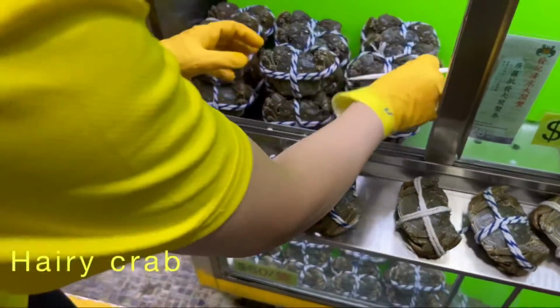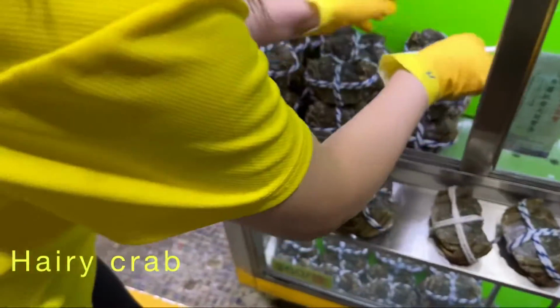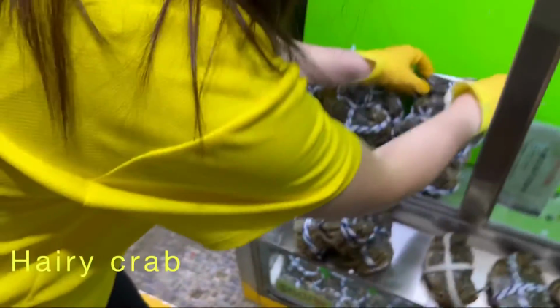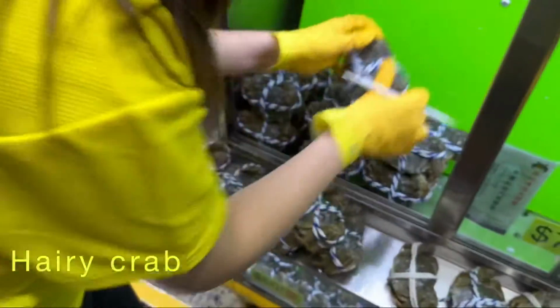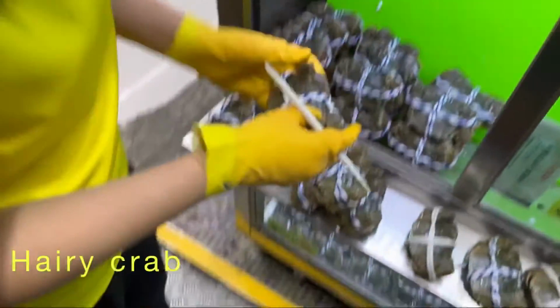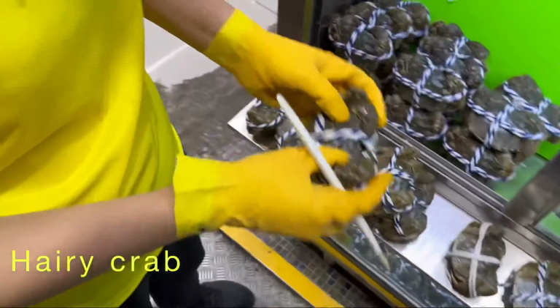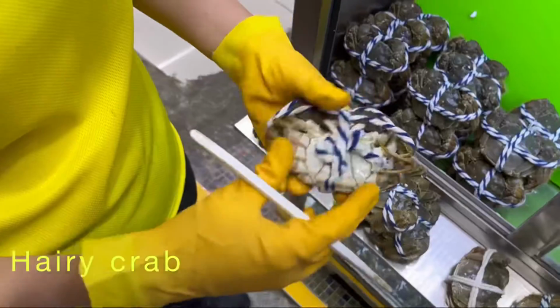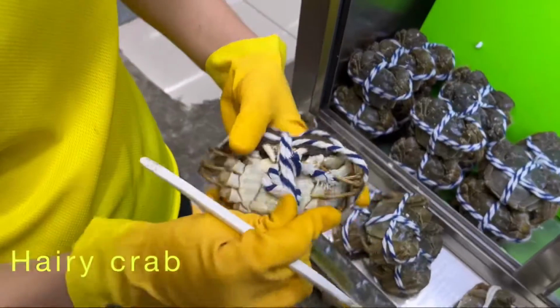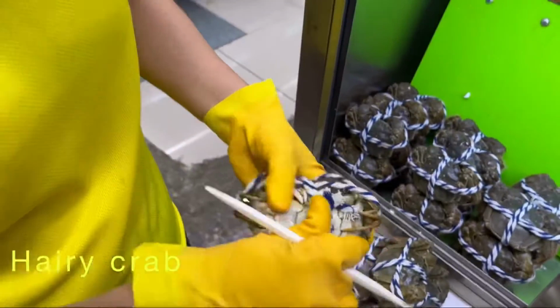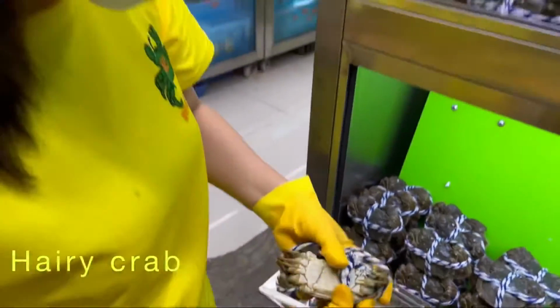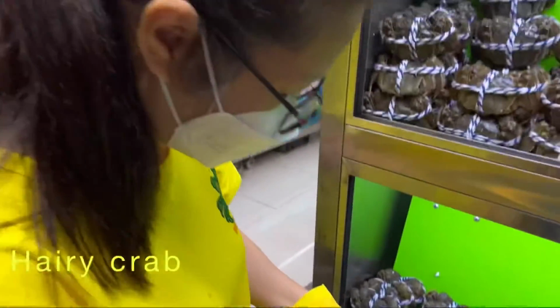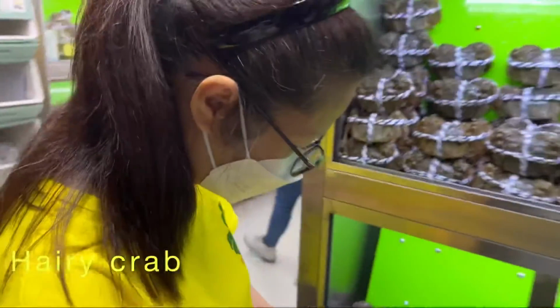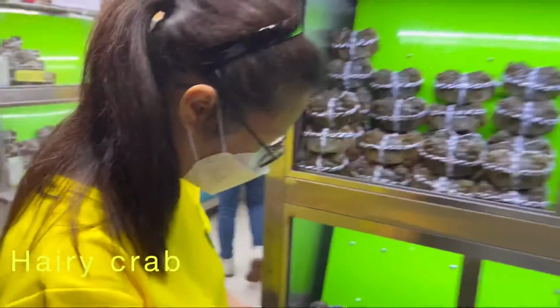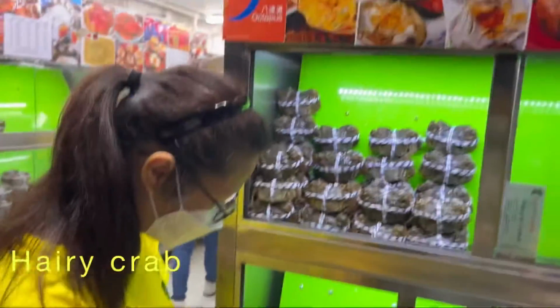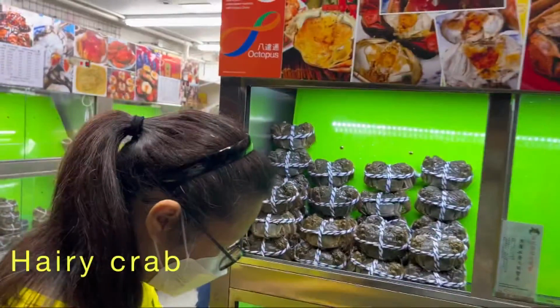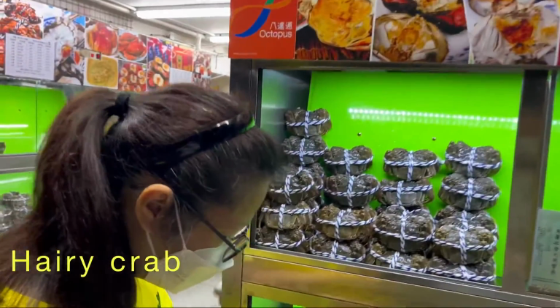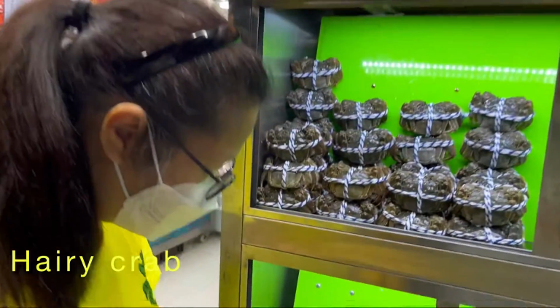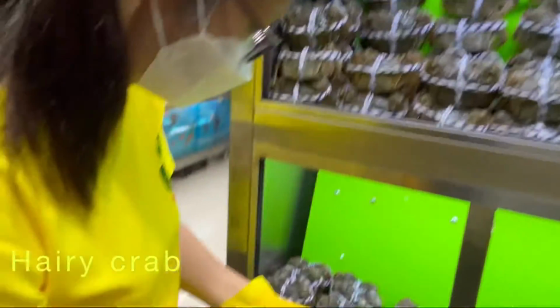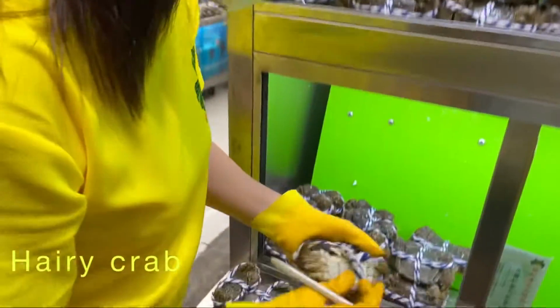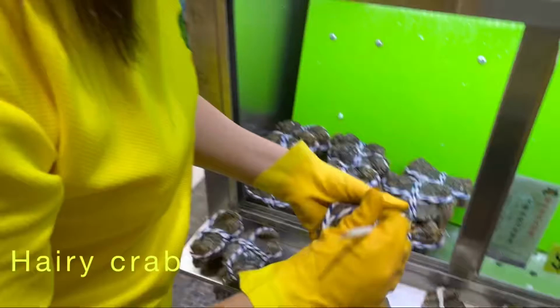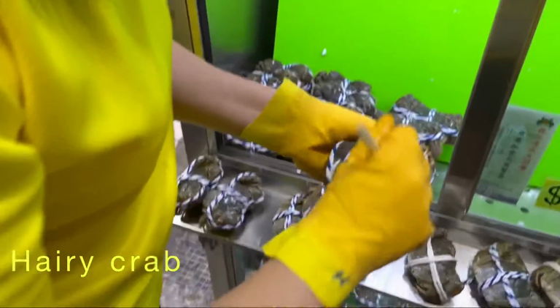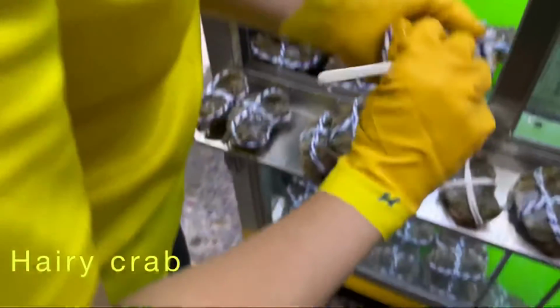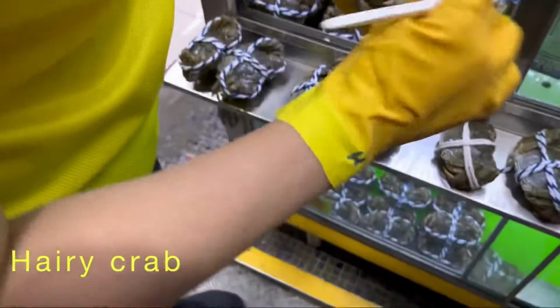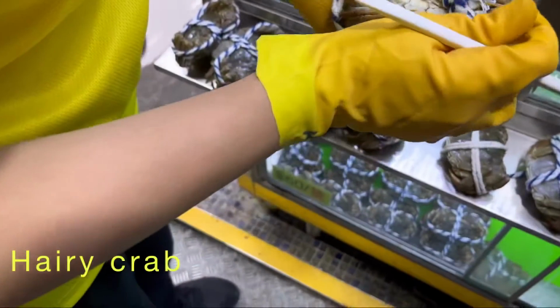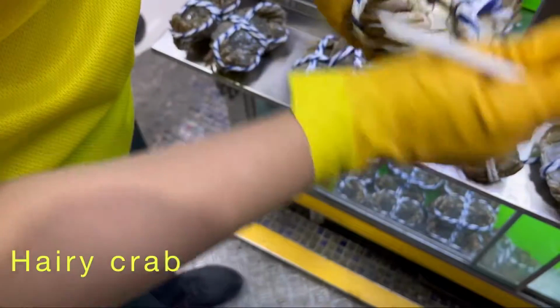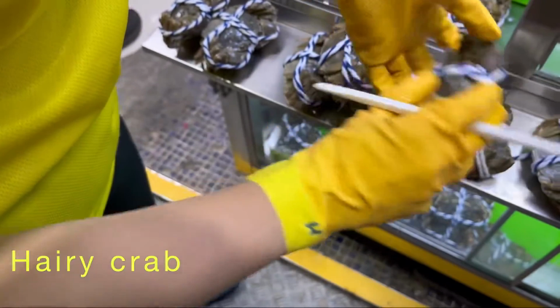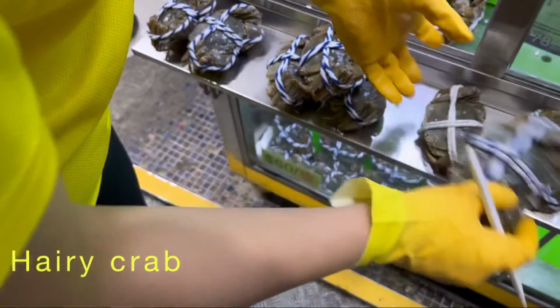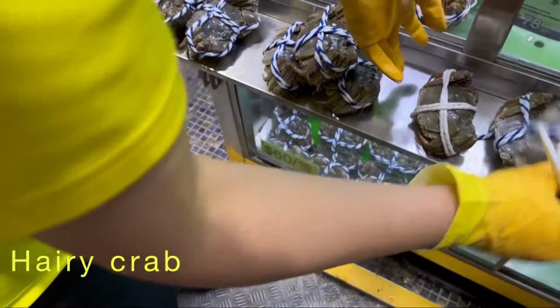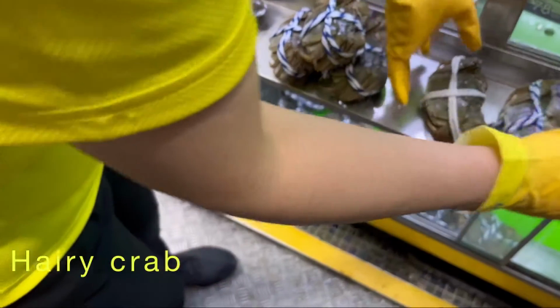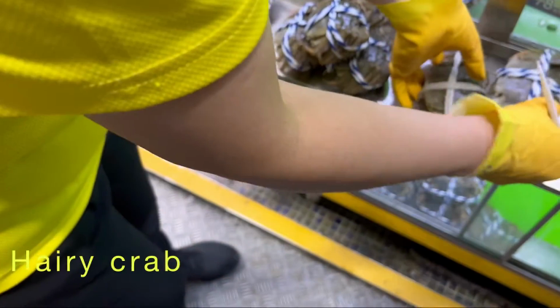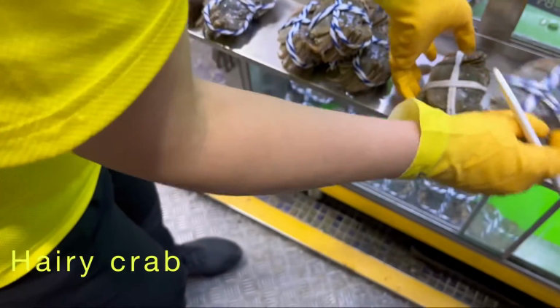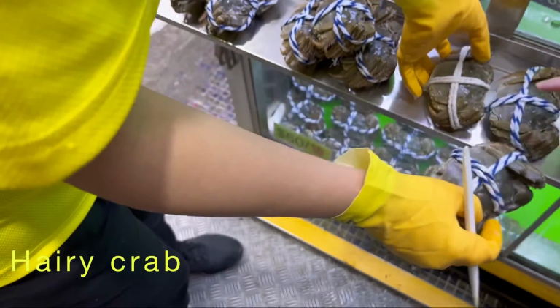Boy, no good. Is this girl? Boy, boy, boy, boy, boy.